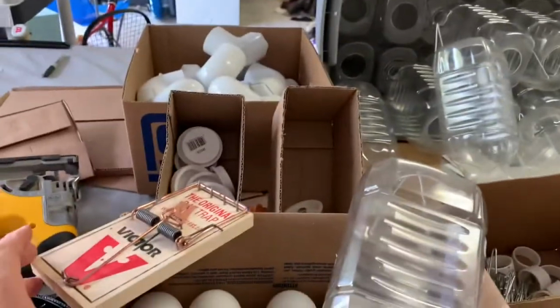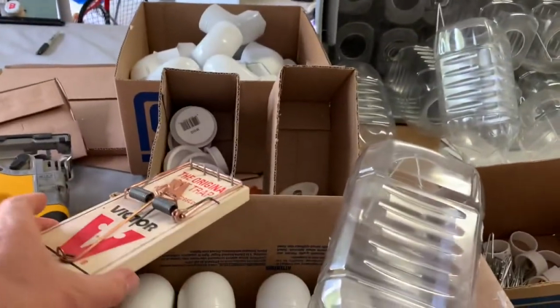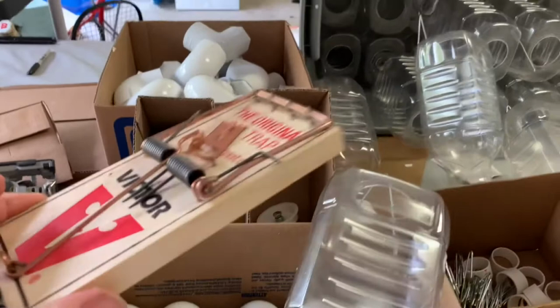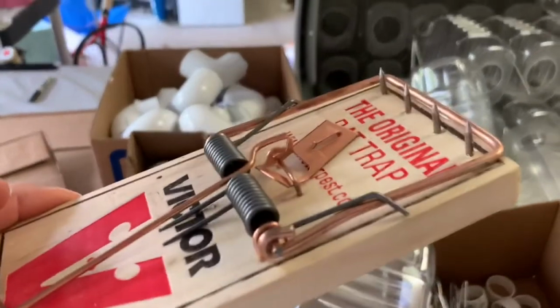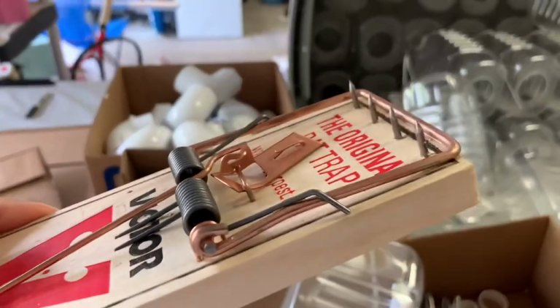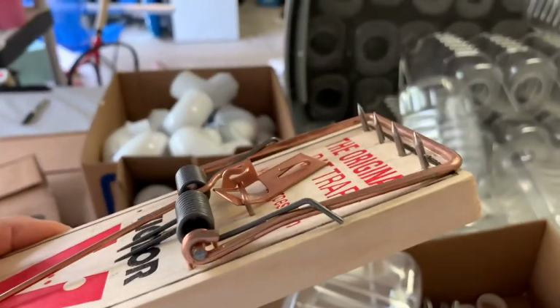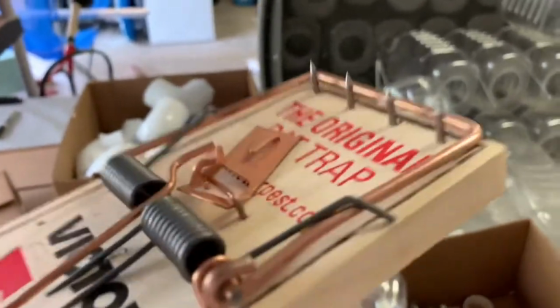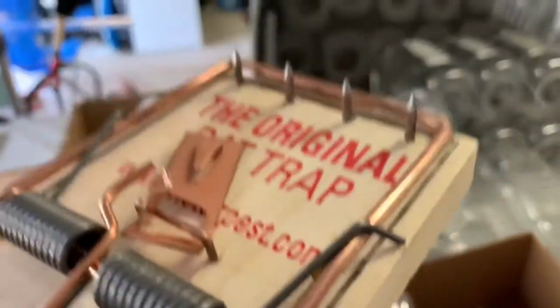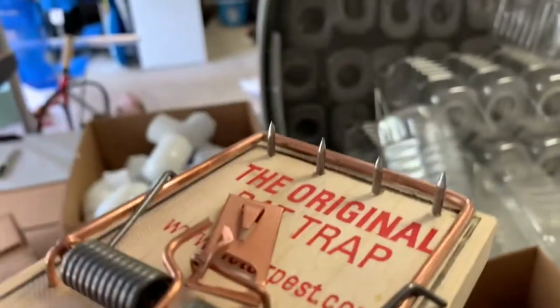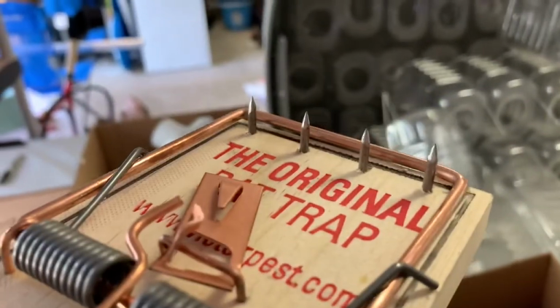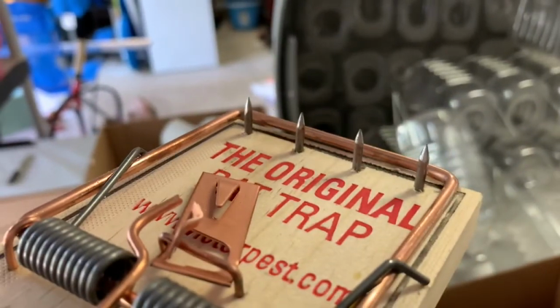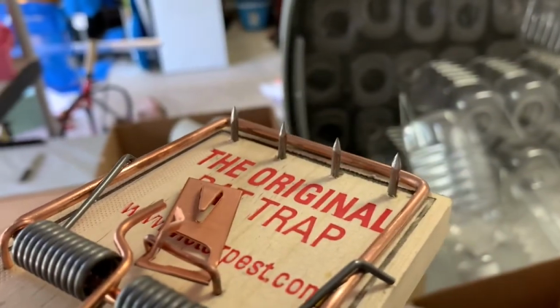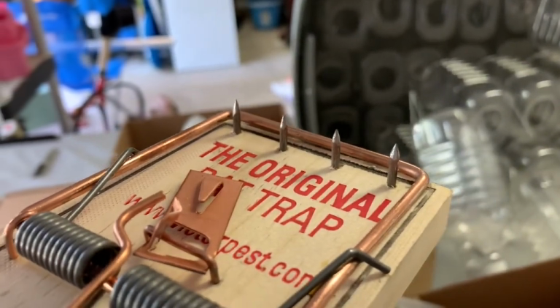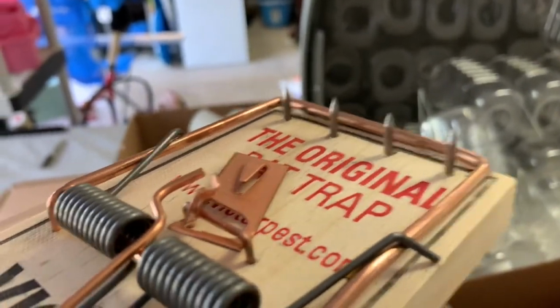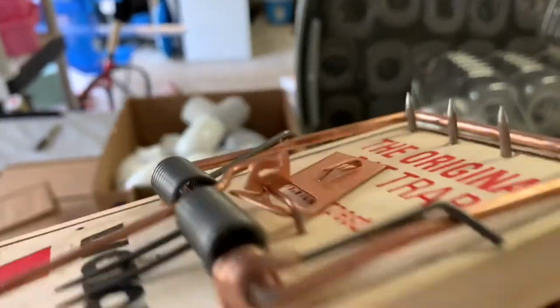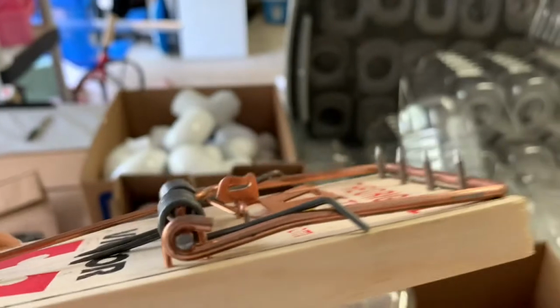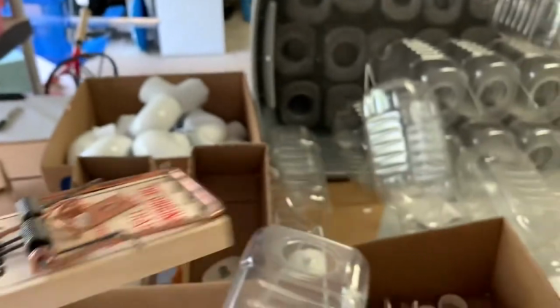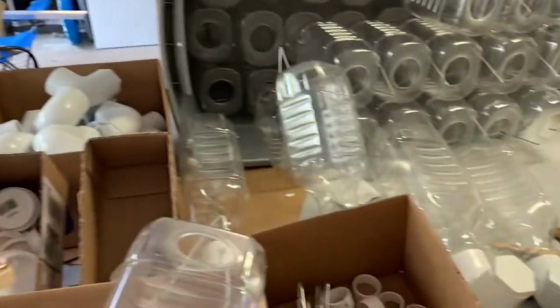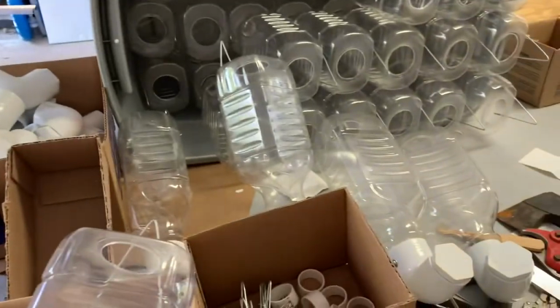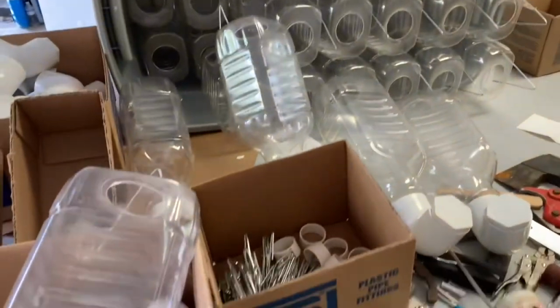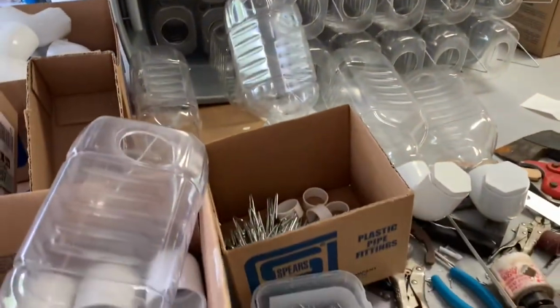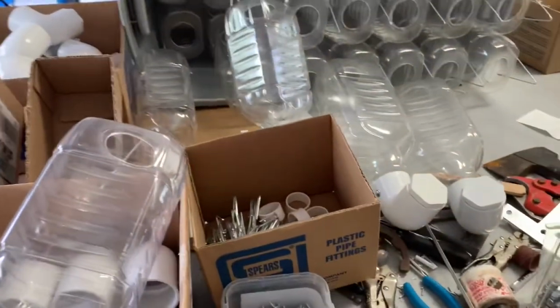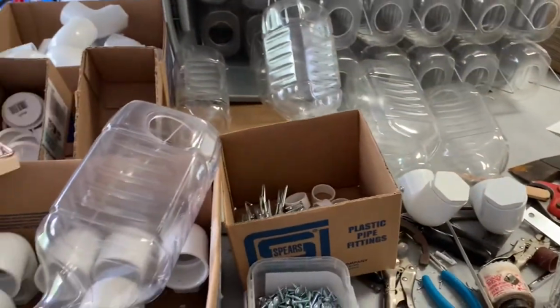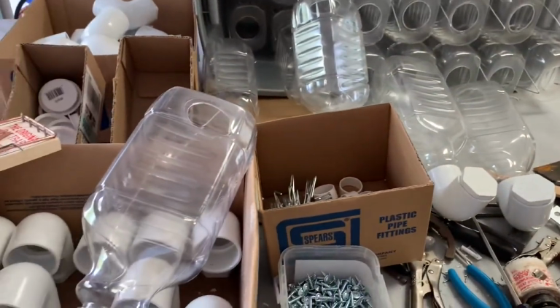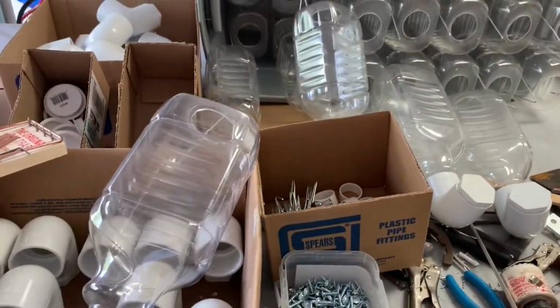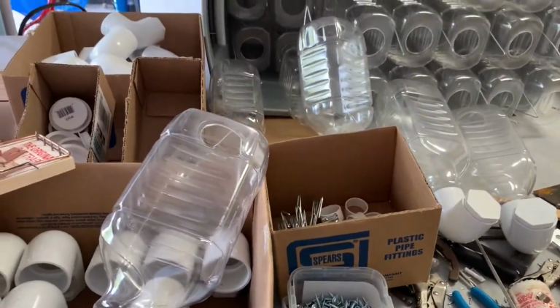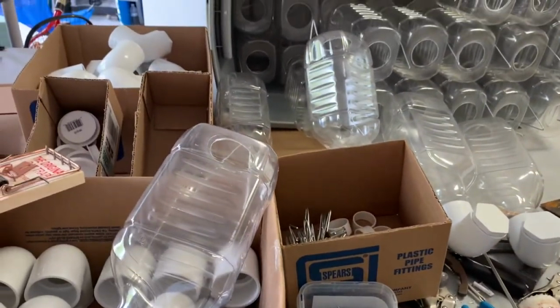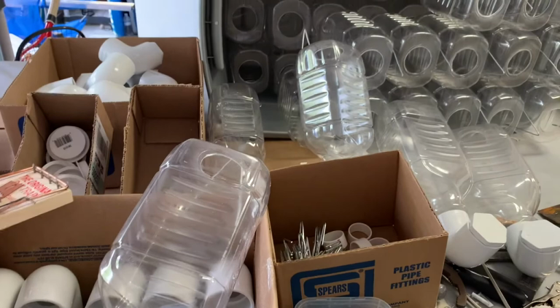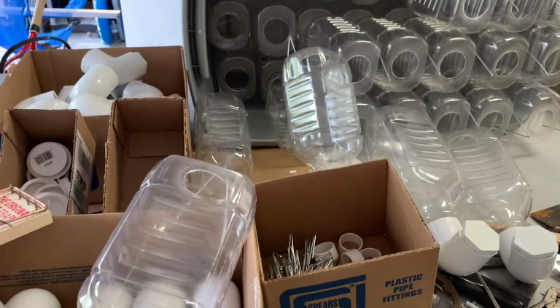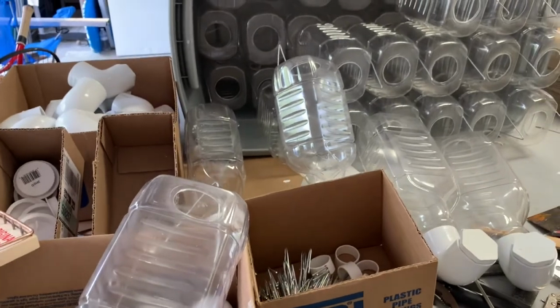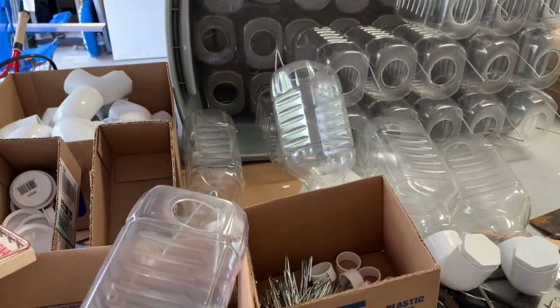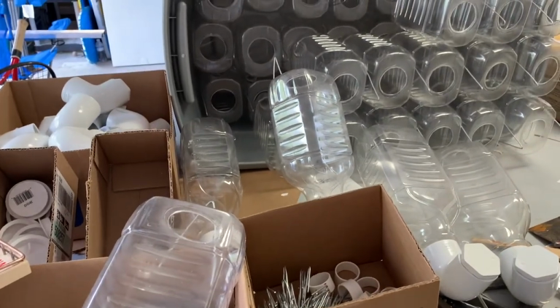Here's our little rat trap — they don't pull out of that one. I just thought I'd share; I had a couple people ask me about it. Thanks for watching.